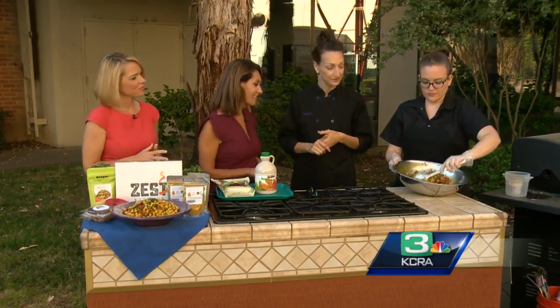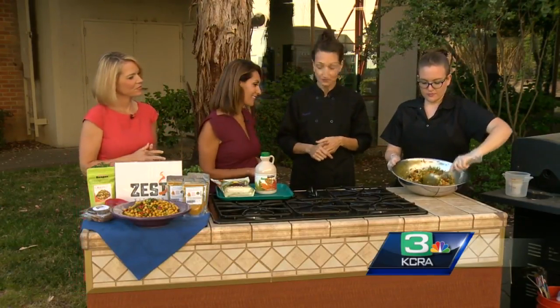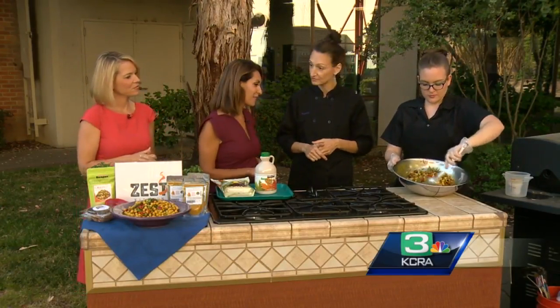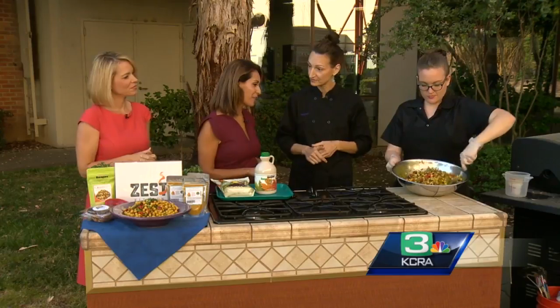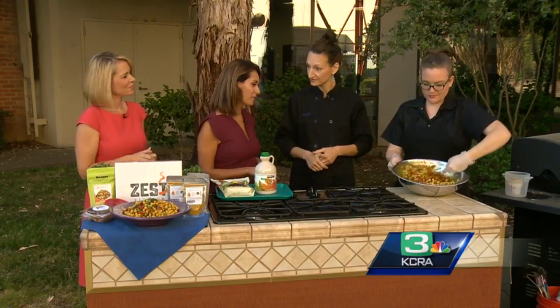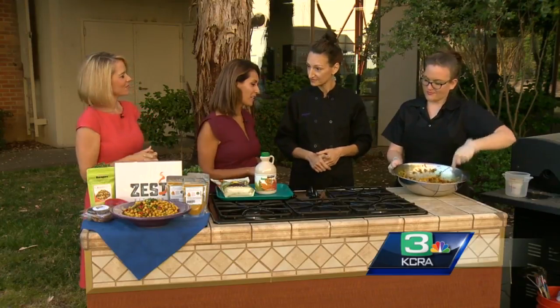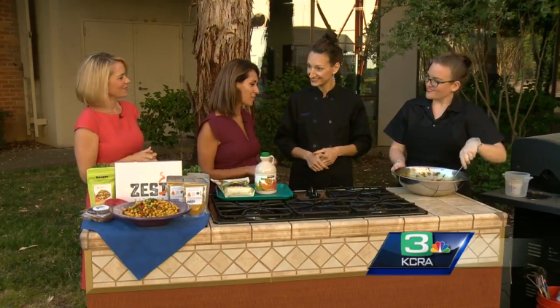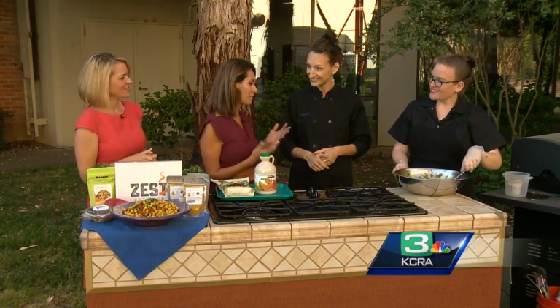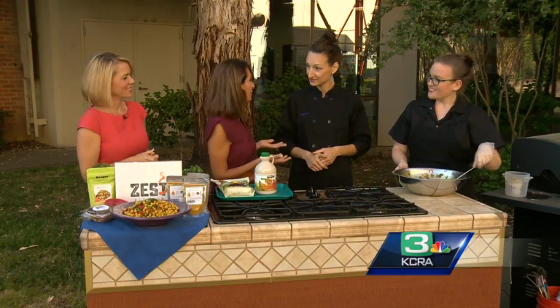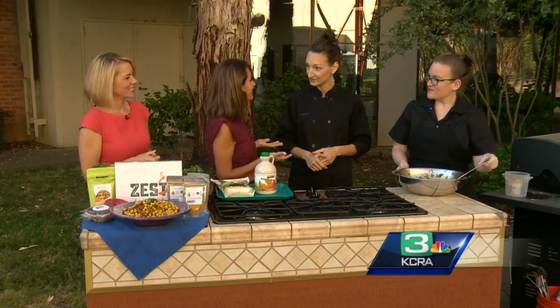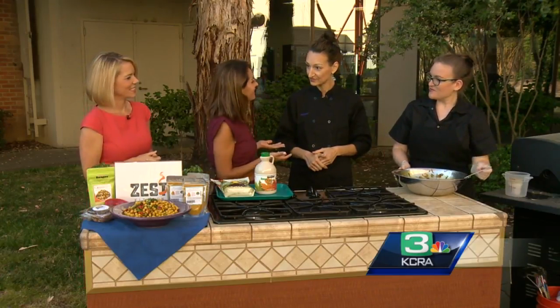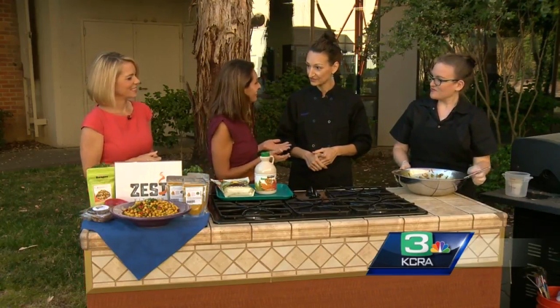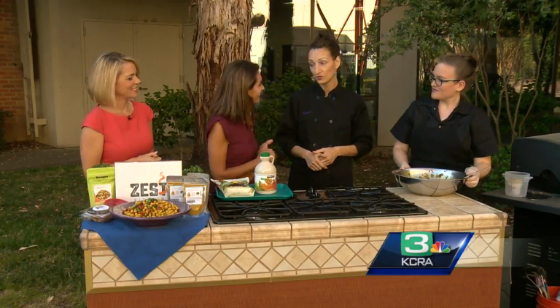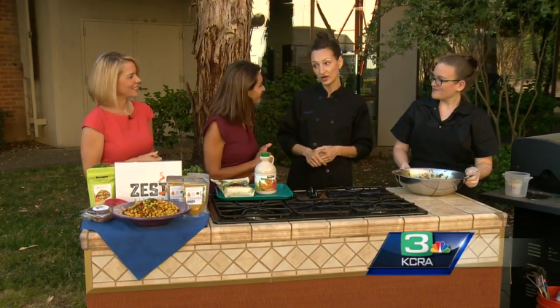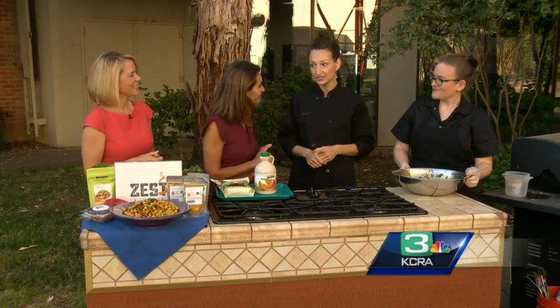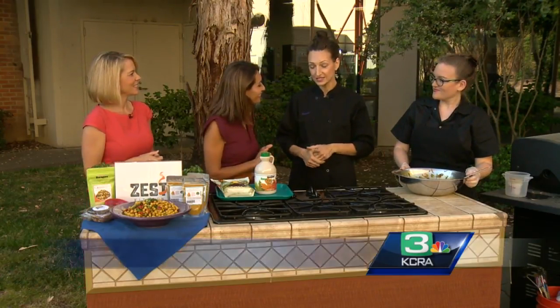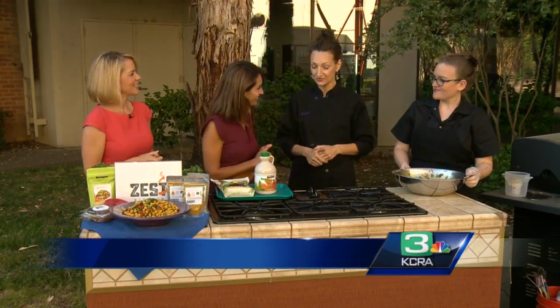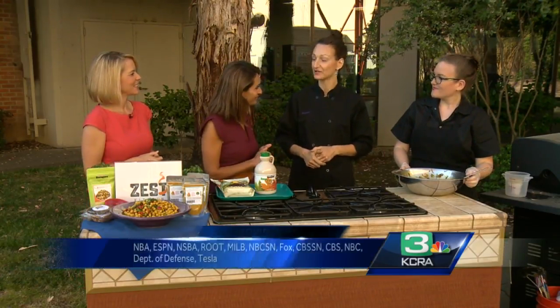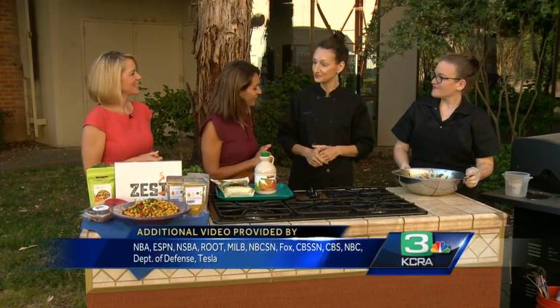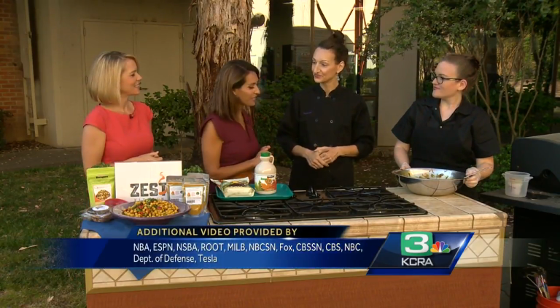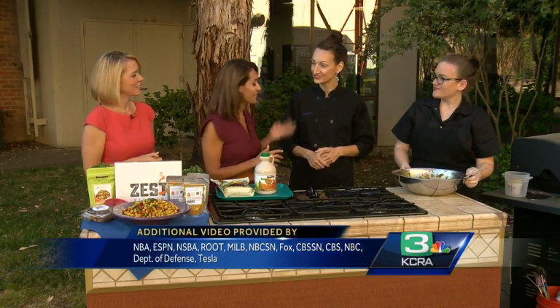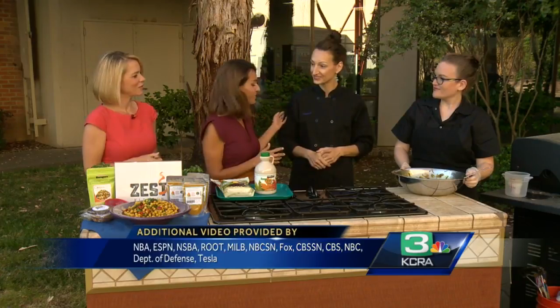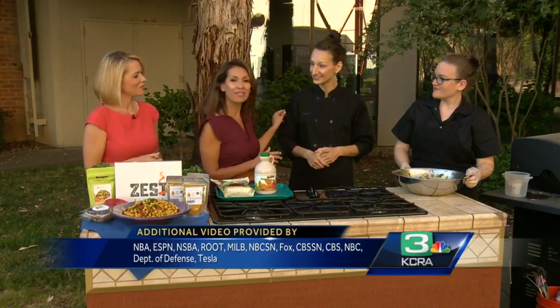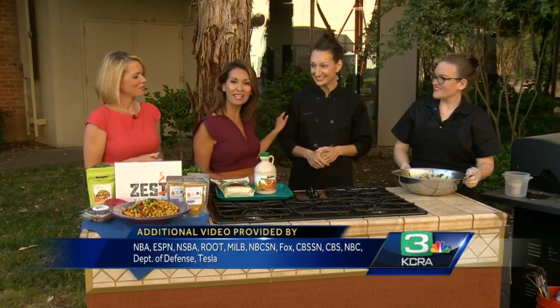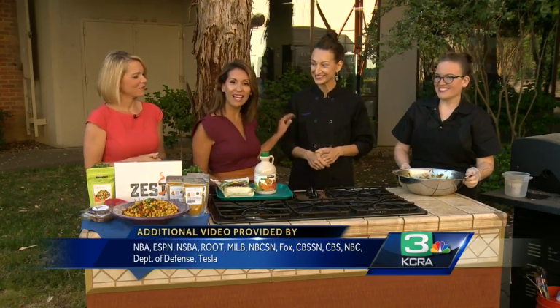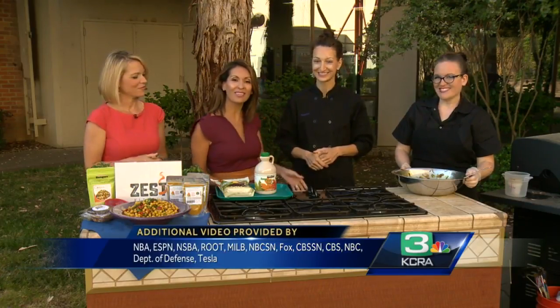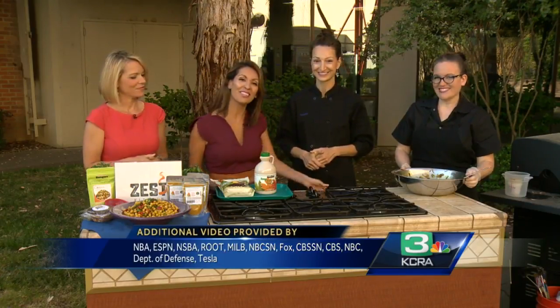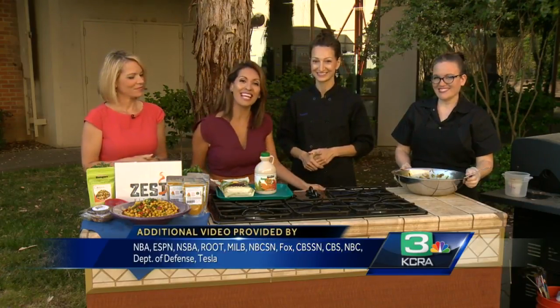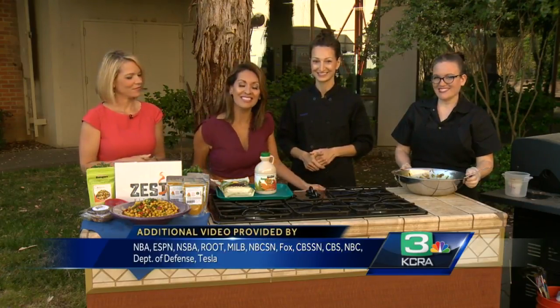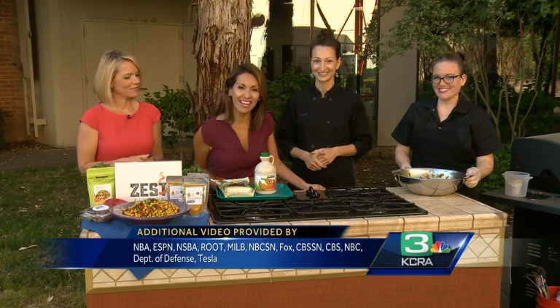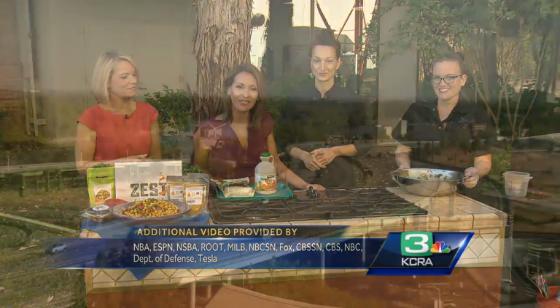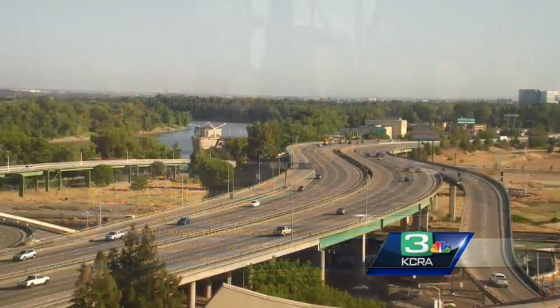Angelique Miller, thank you so much for joining us. Where can people find Zest Kitchen? We're in Rockland, Sunset, and Fairway. We'll be right back with our news at eight right after this.